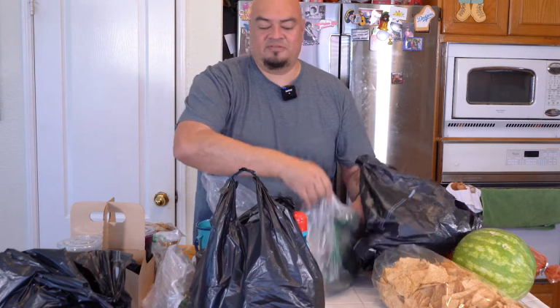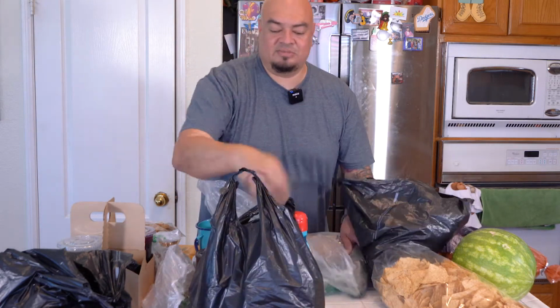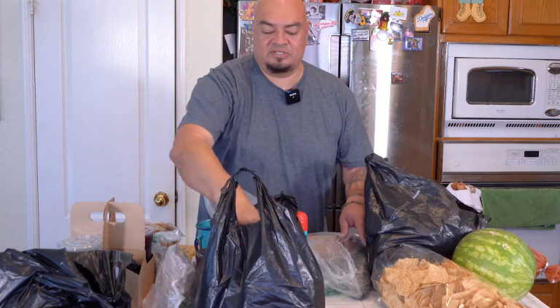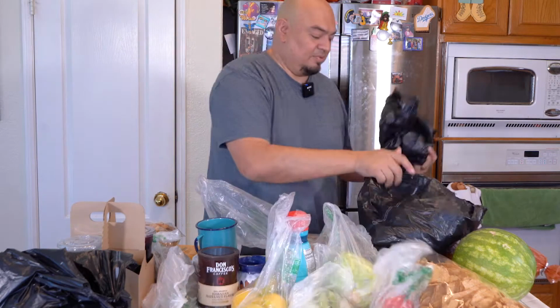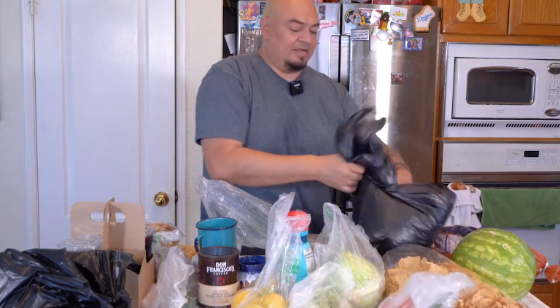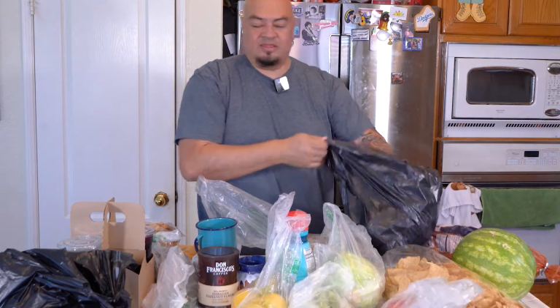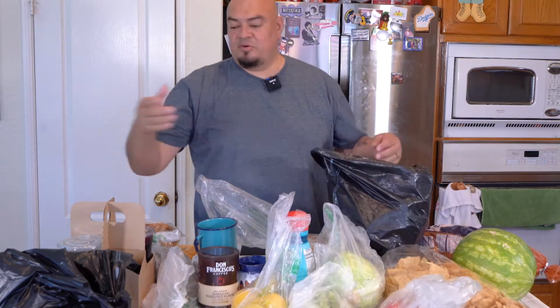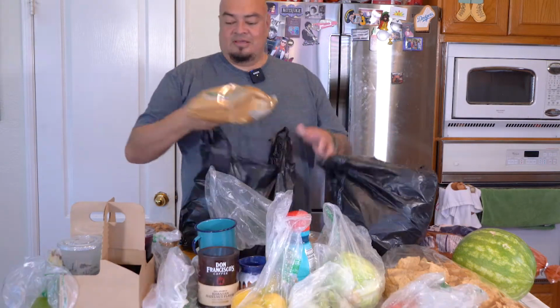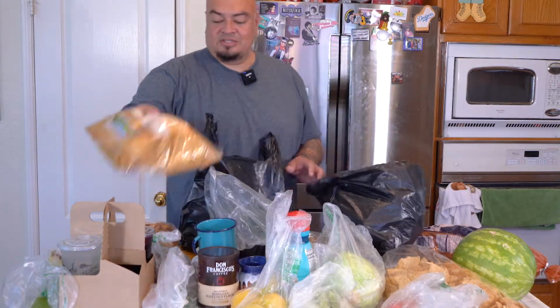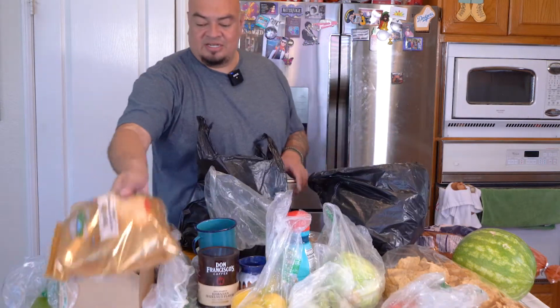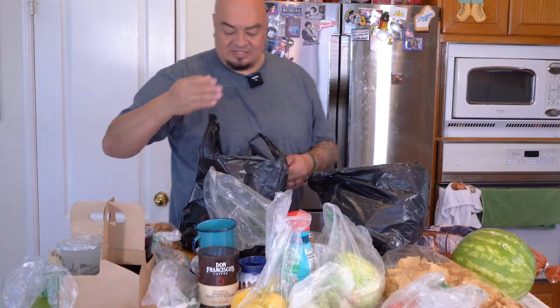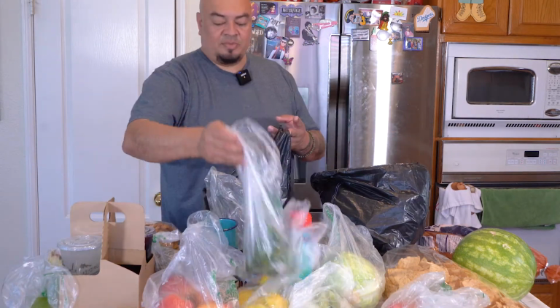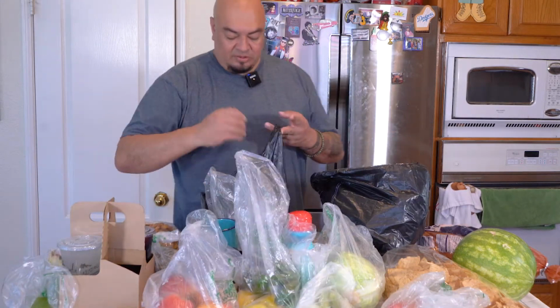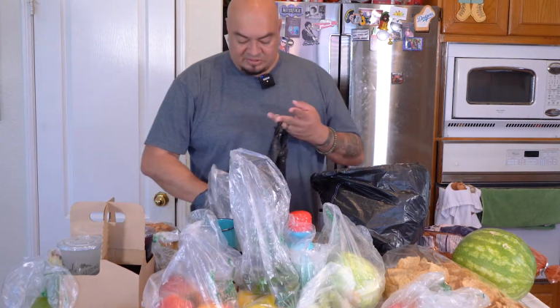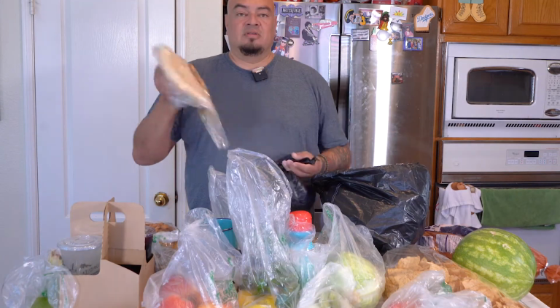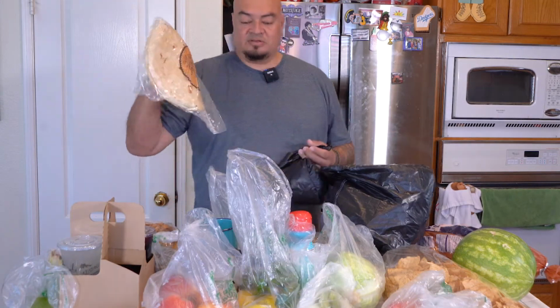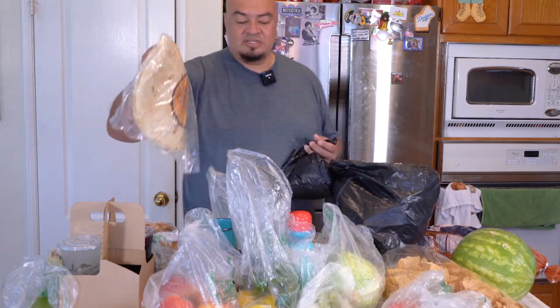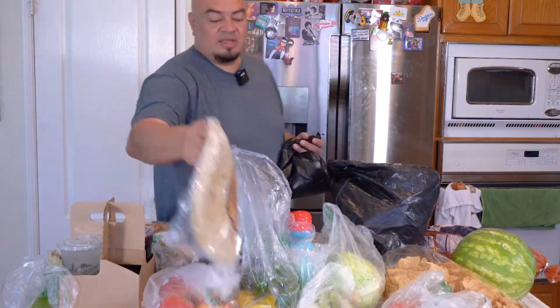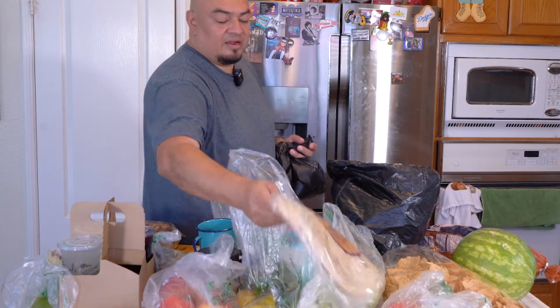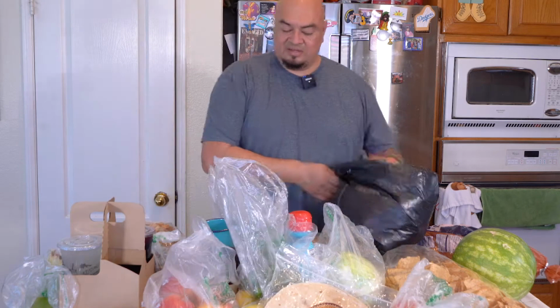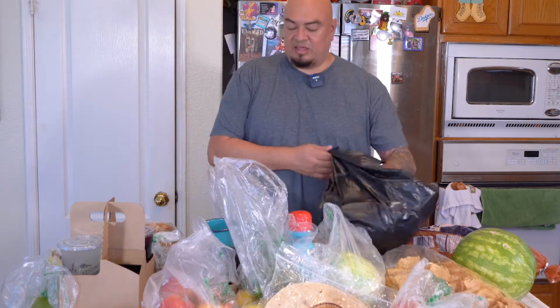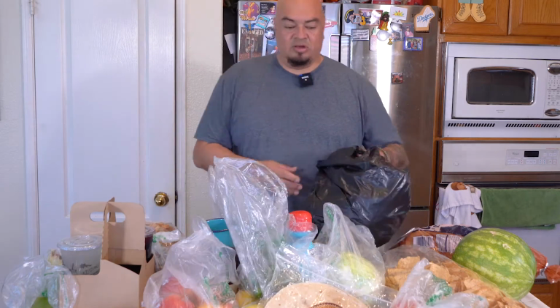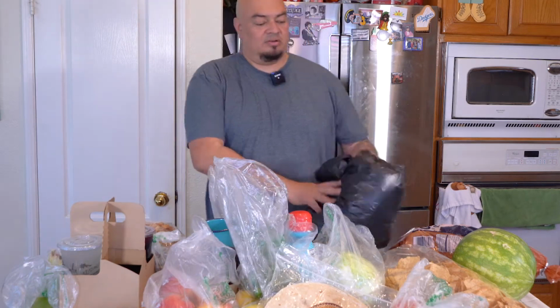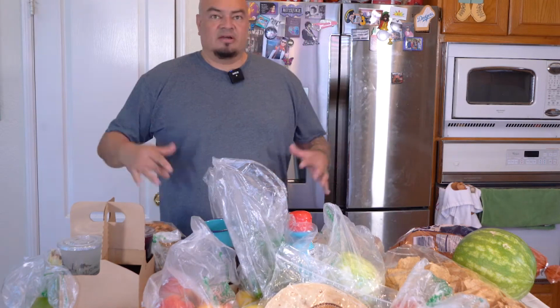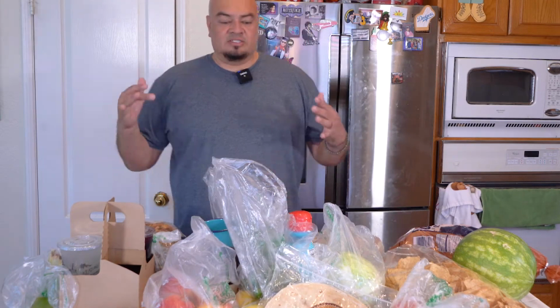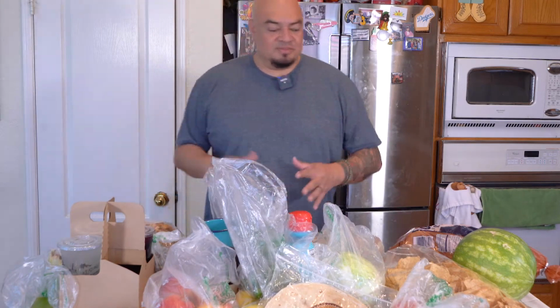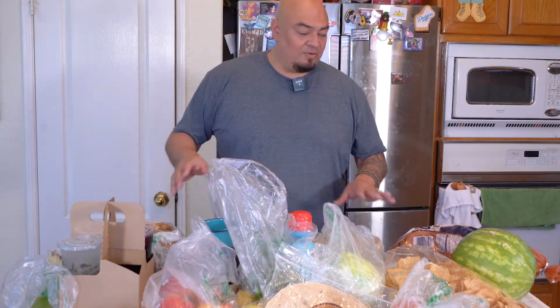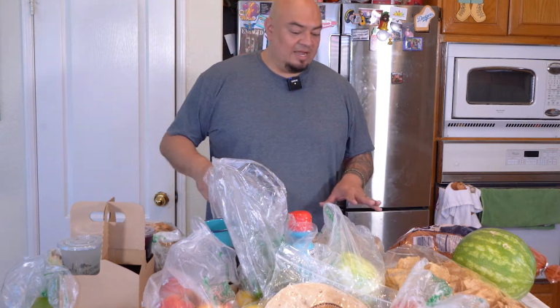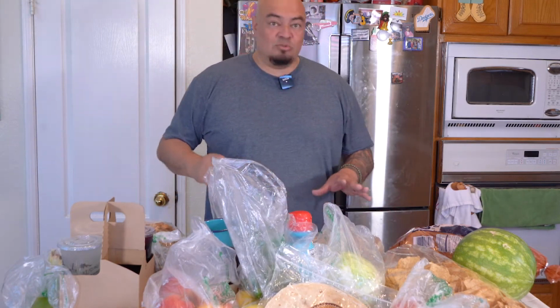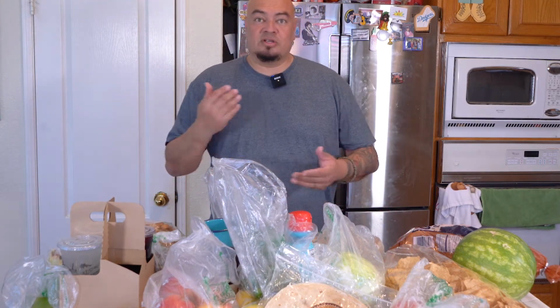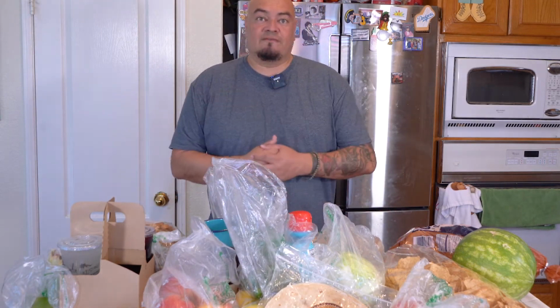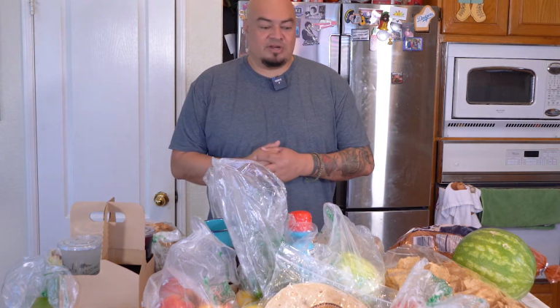One of my favorite coffee brands — Hawaiian hazelnut, that's one of my favorites. Got fruits and vegetables. There's more: got cheese, jalapeños, and their tortillas they make in-house — can't beat it. Let's put some of this stuff away and then we'll start getting our fish ready.